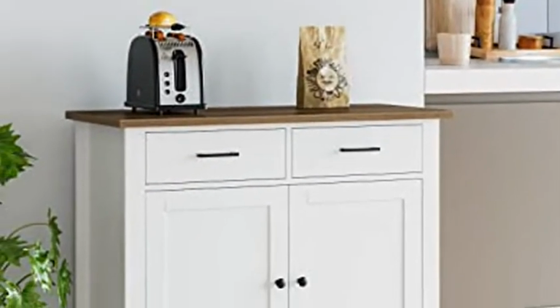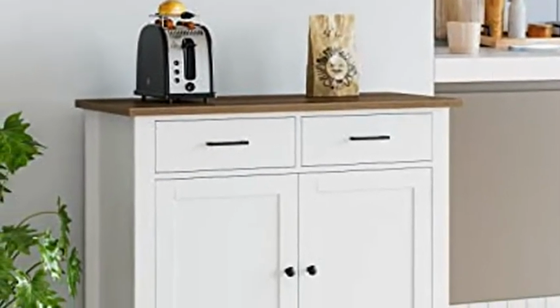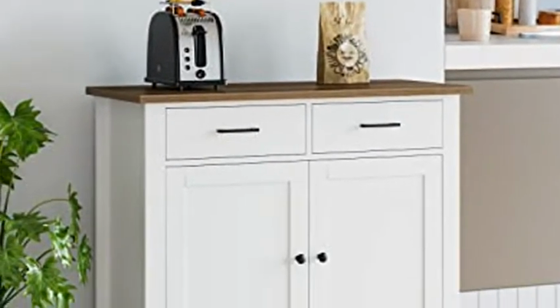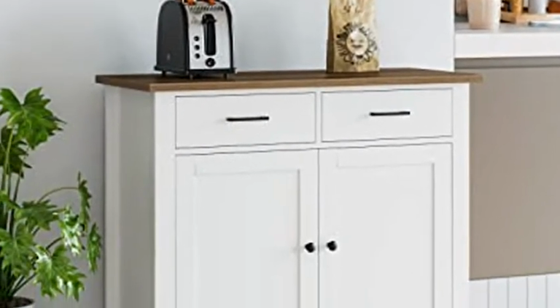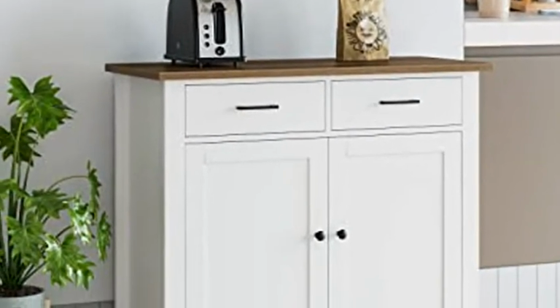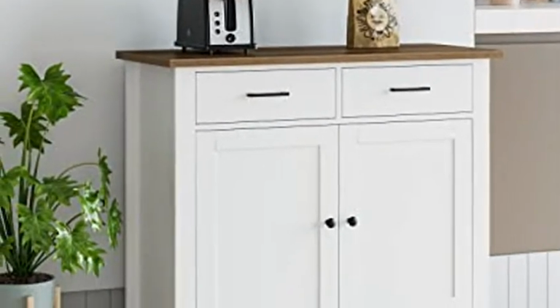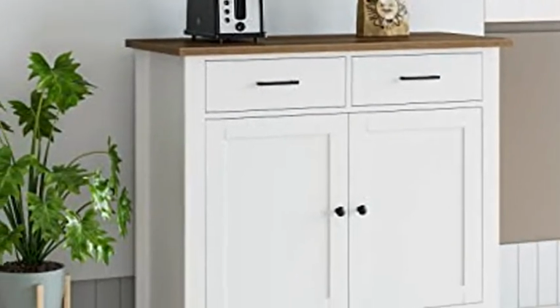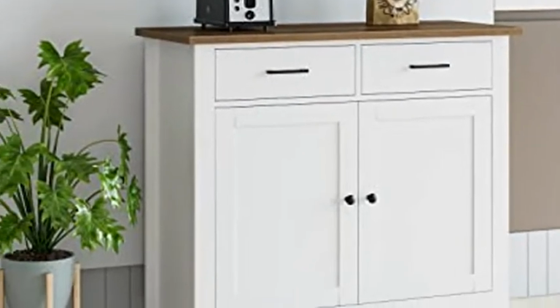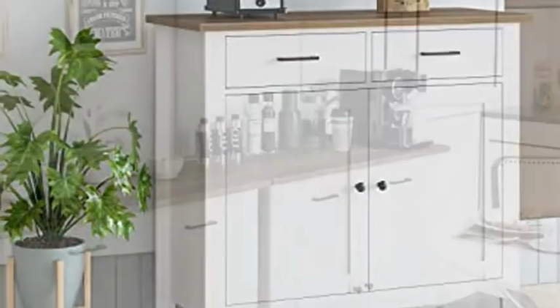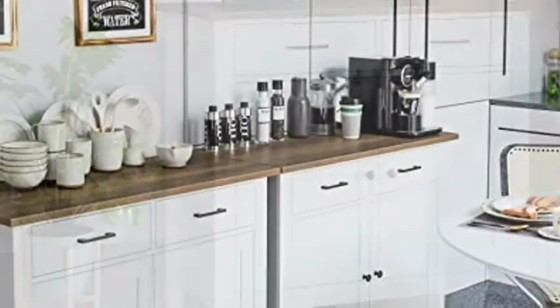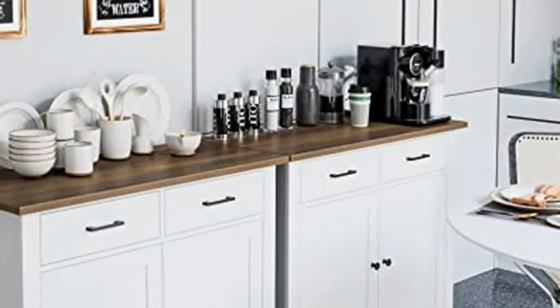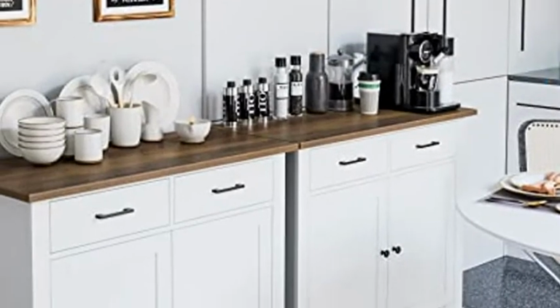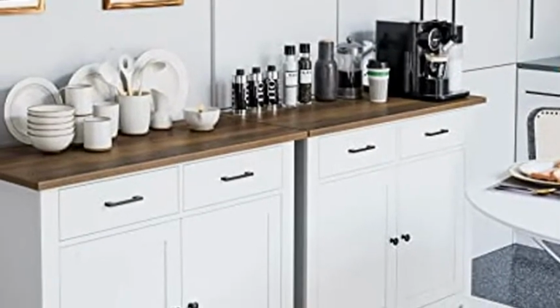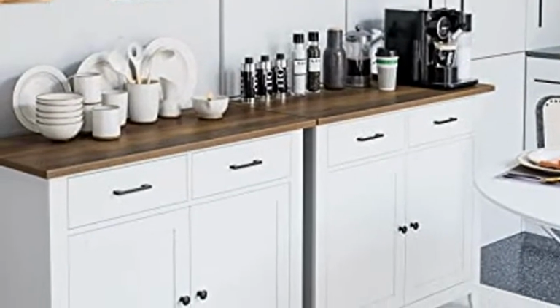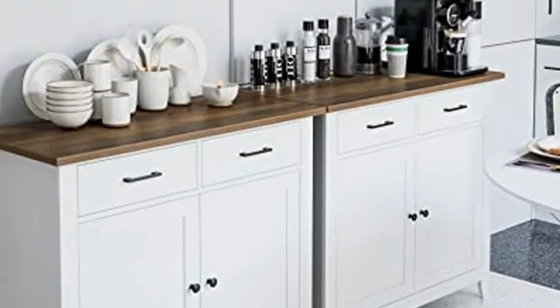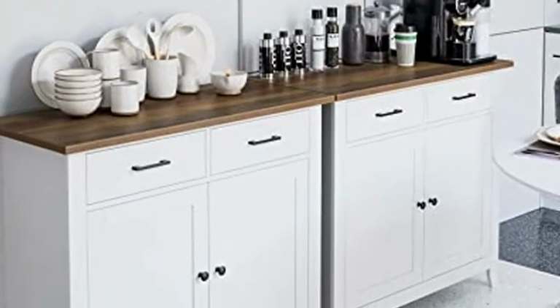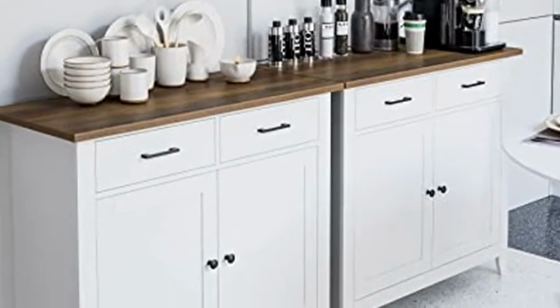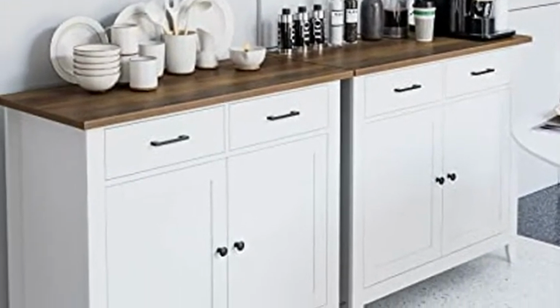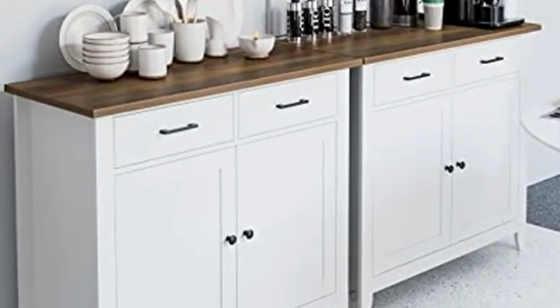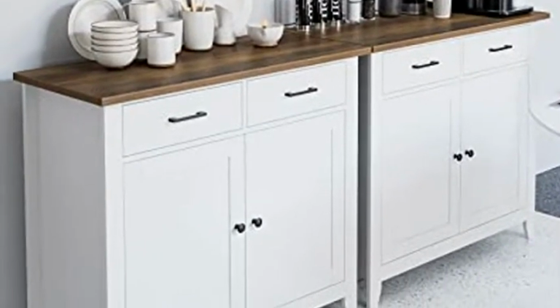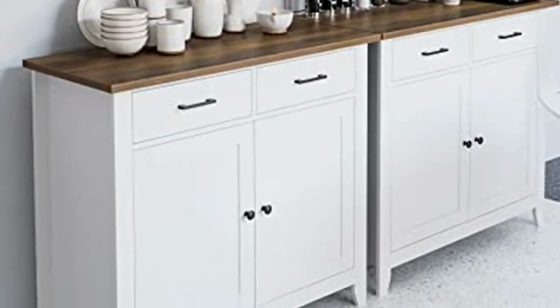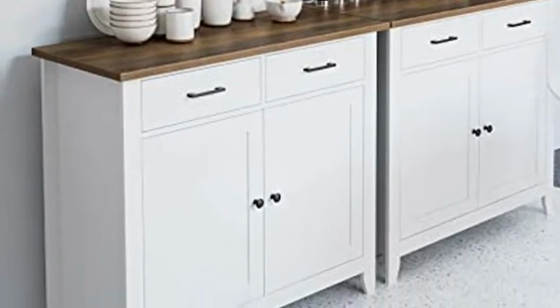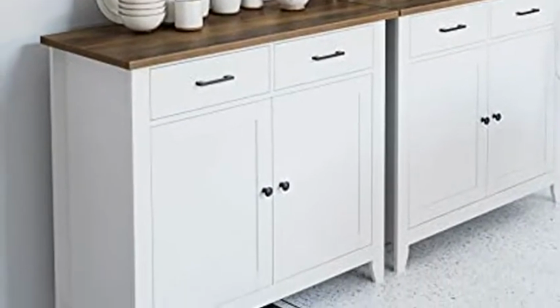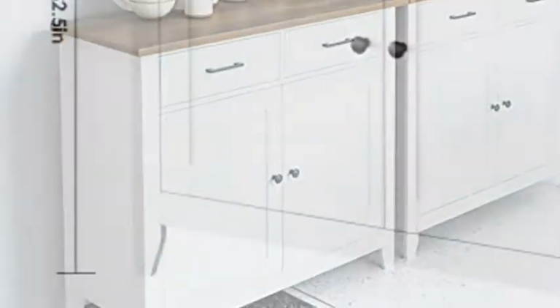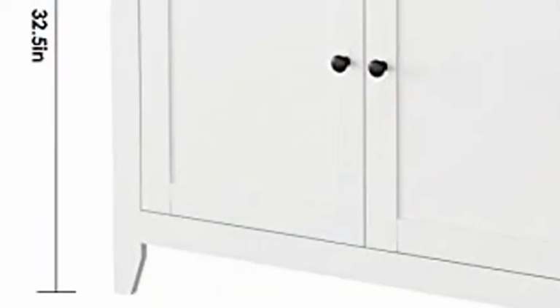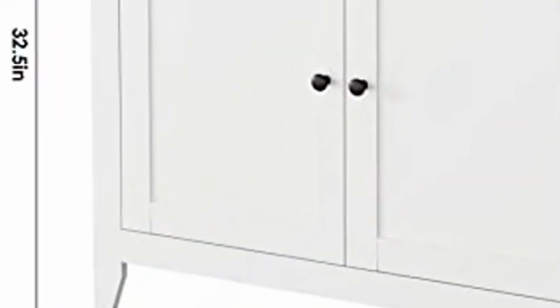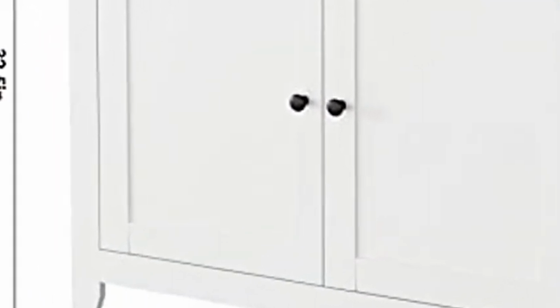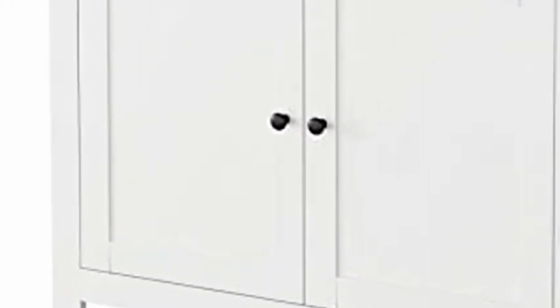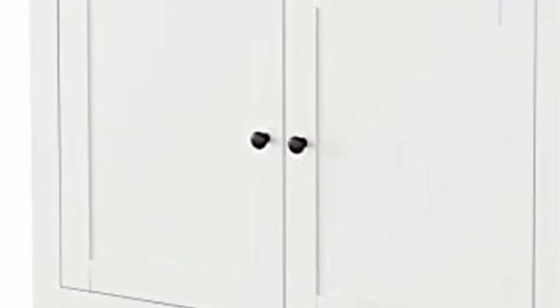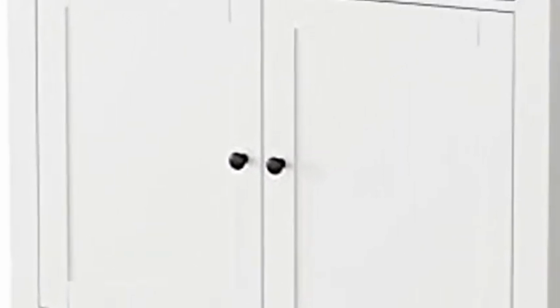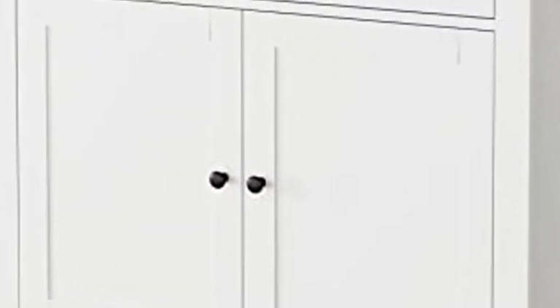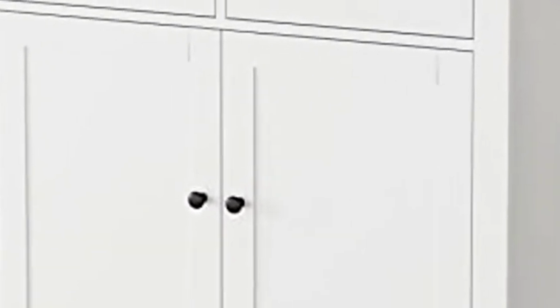This is a solid piece of furniture. It's well made and it's large enough to serve multiple purposes. I've used it as an entryway piece, a buffet server, and a place to store my kitchen items like dishes.